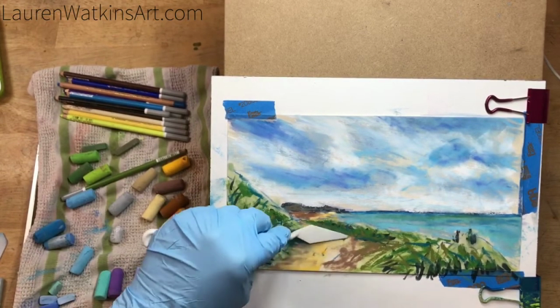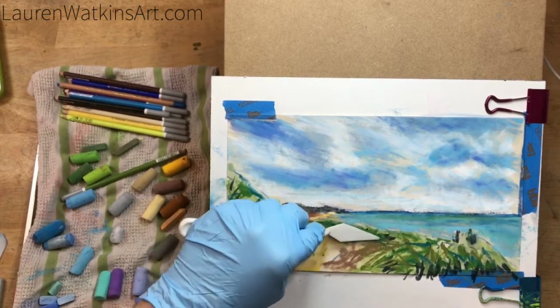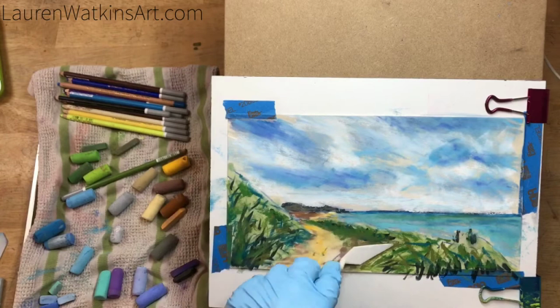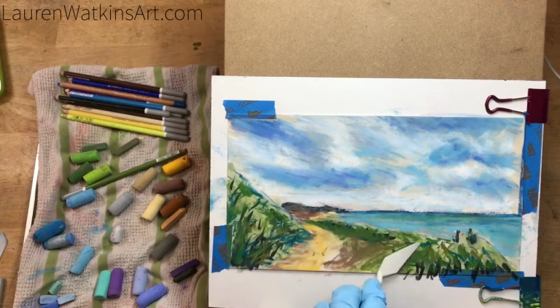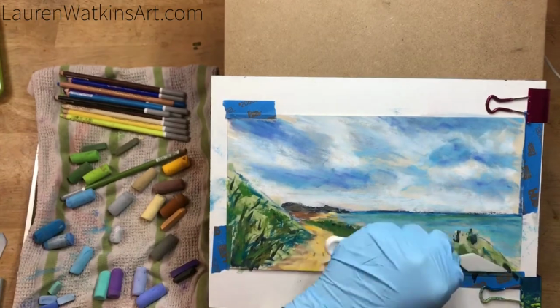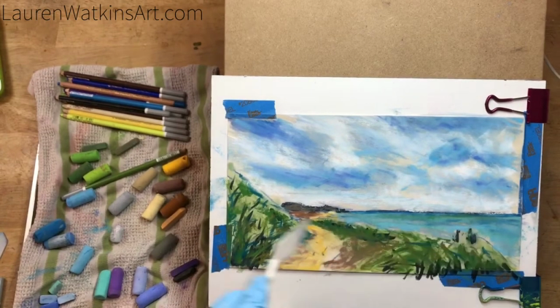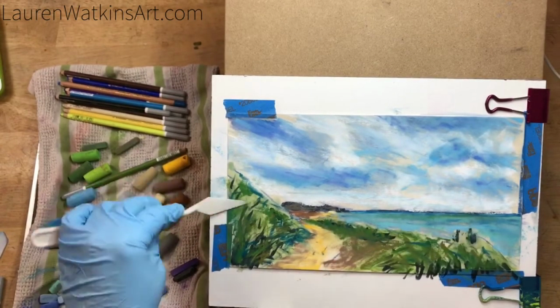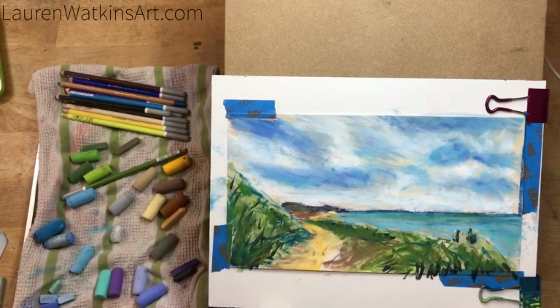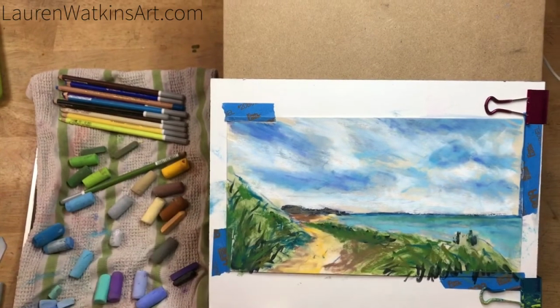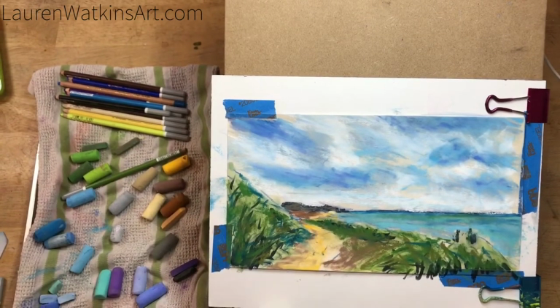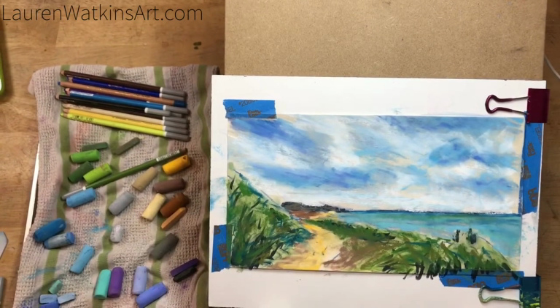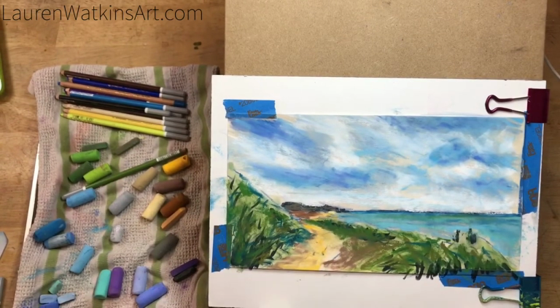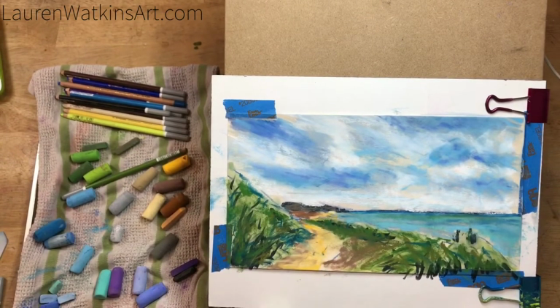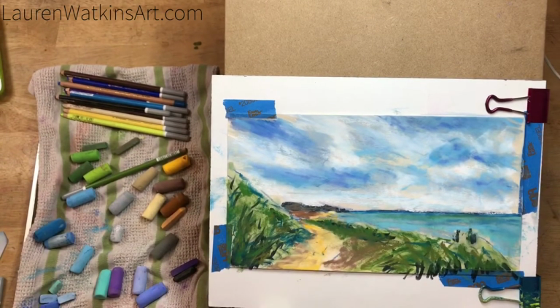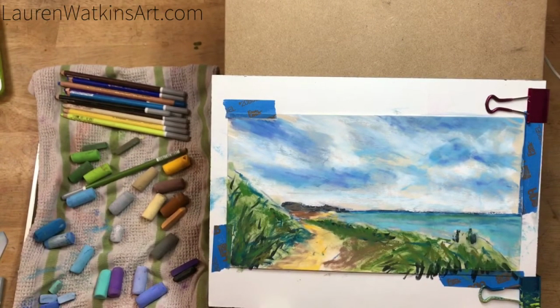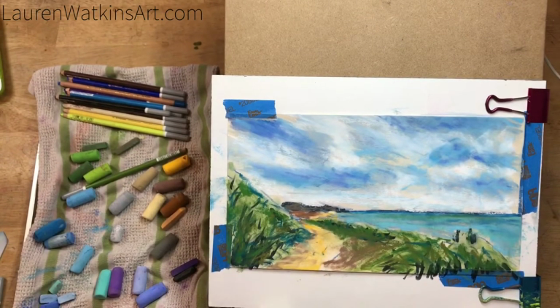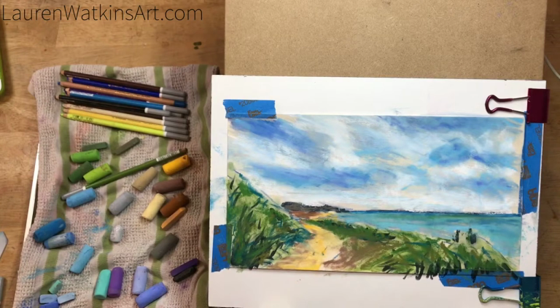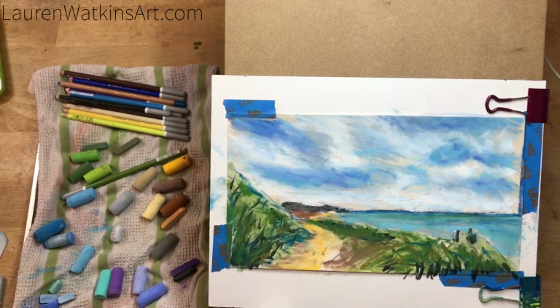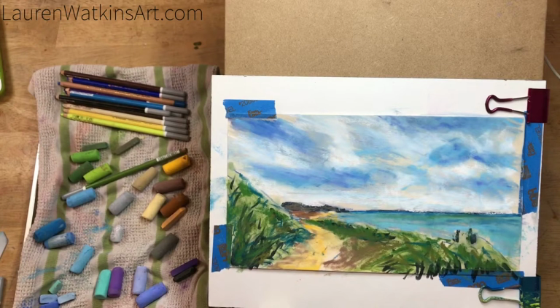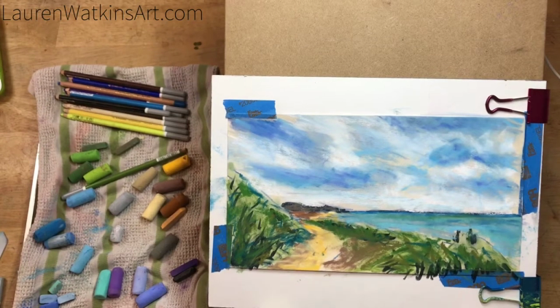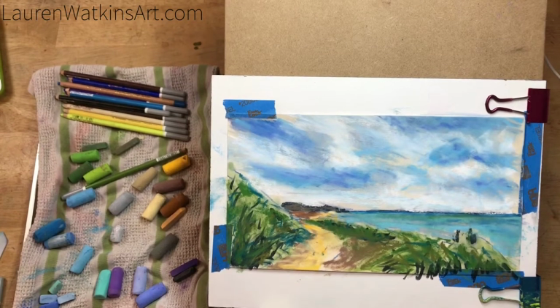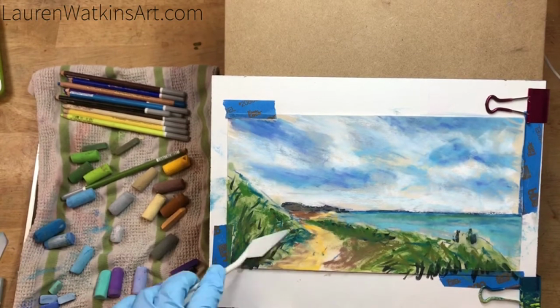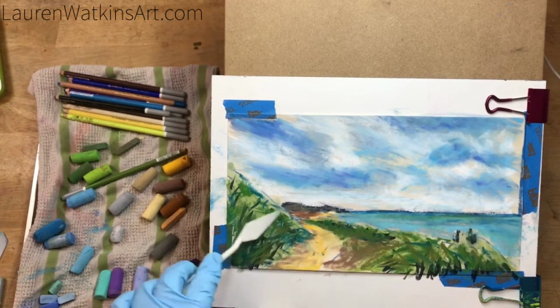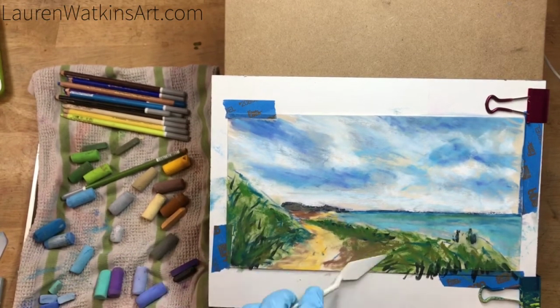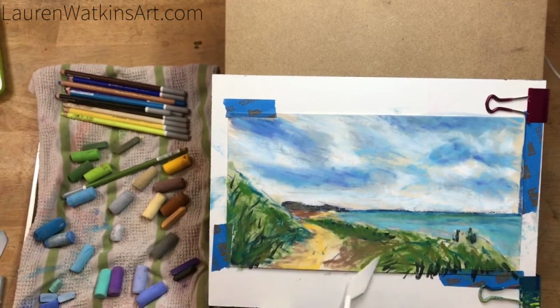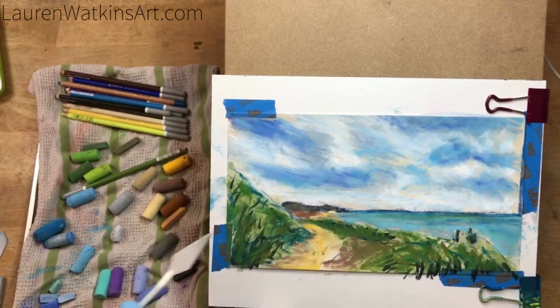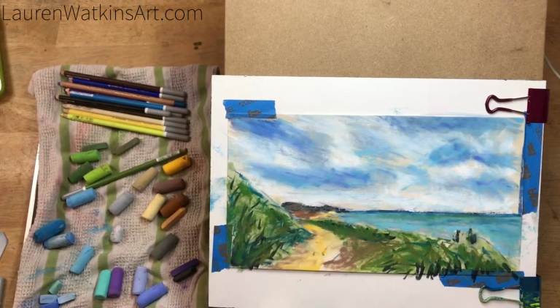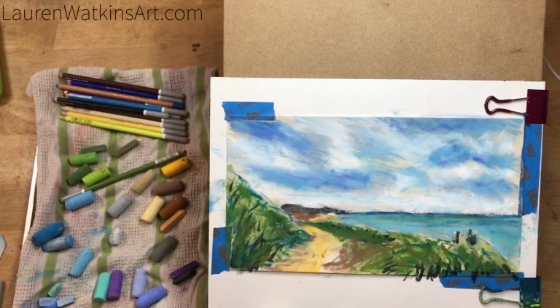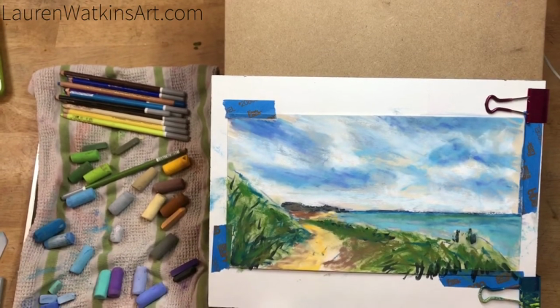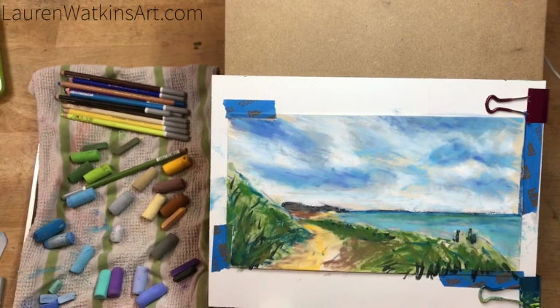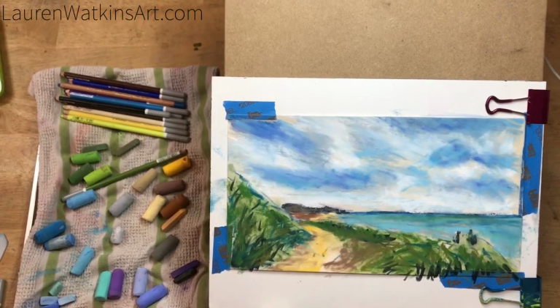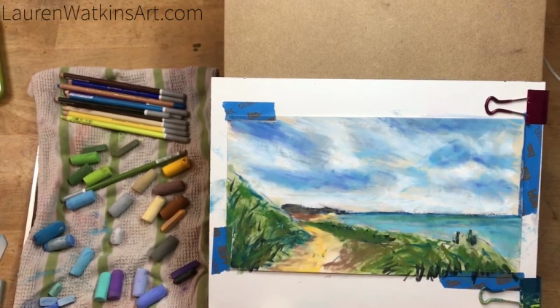Now I've added some base layers of green and I'm just blending that out using another palette knife. I'm using a more pointed palette knife because I can get into more fine nooks and crannies.